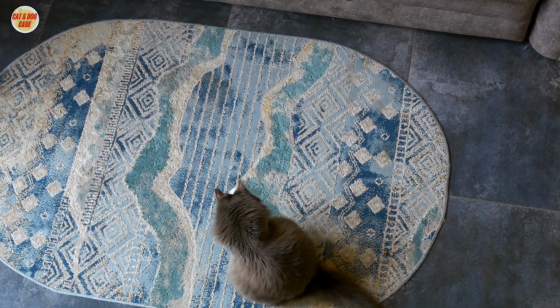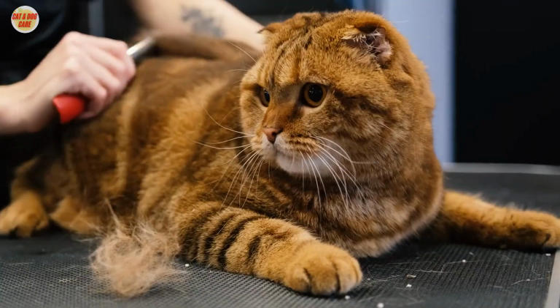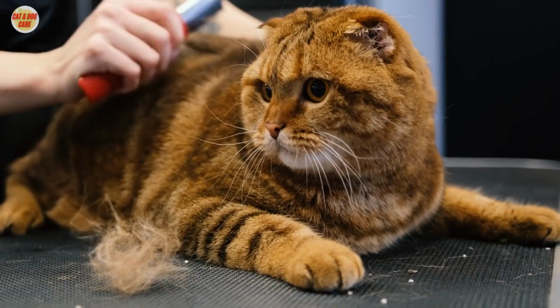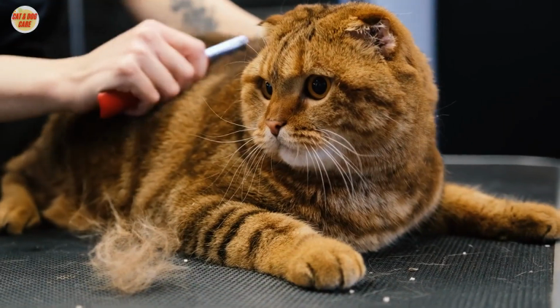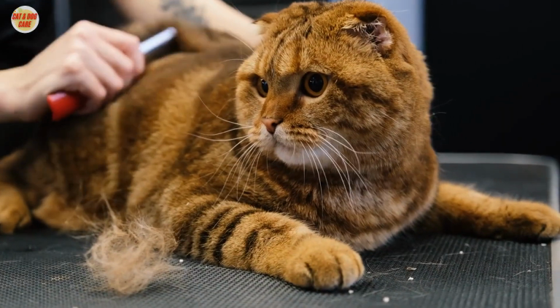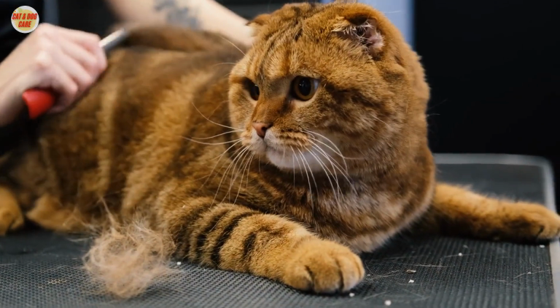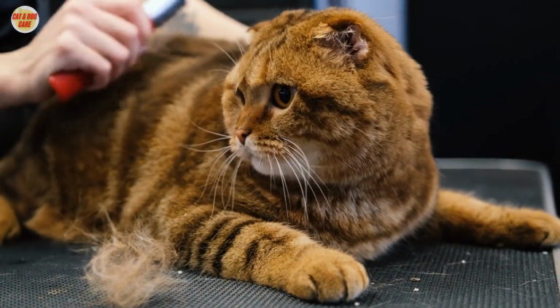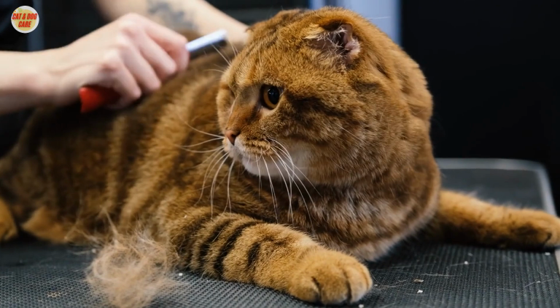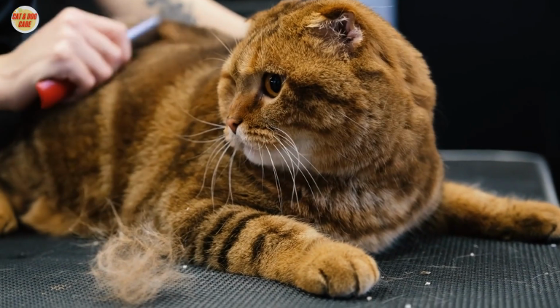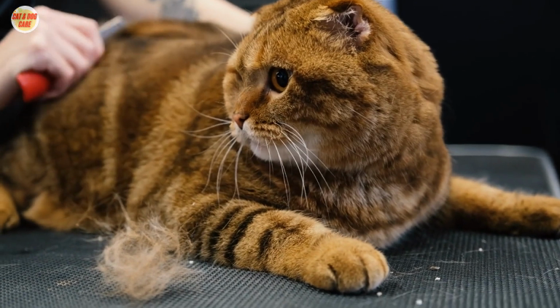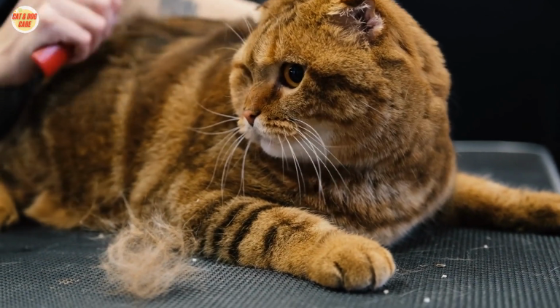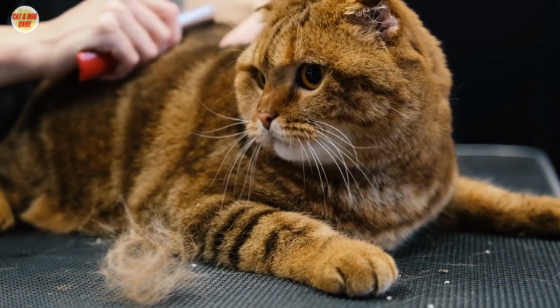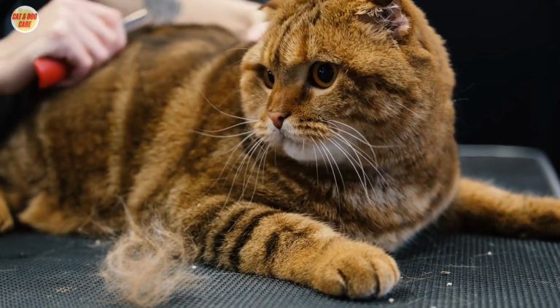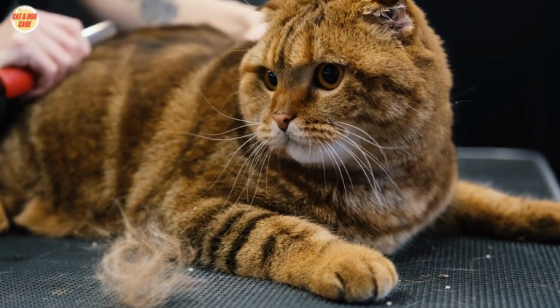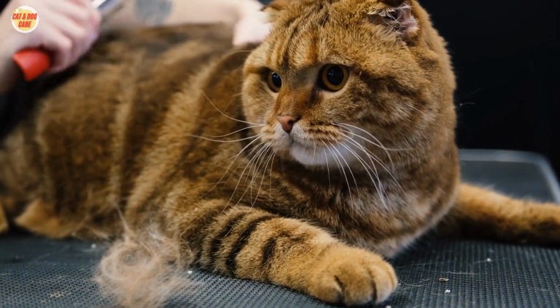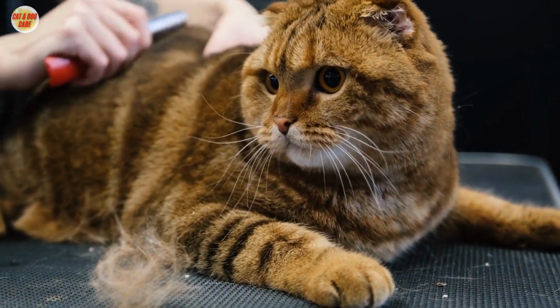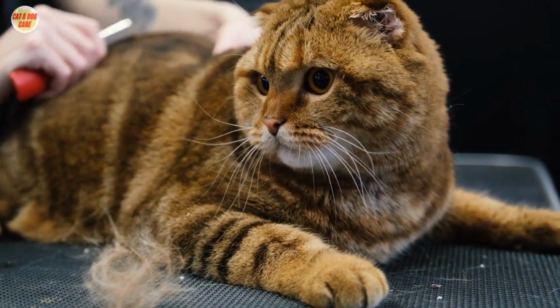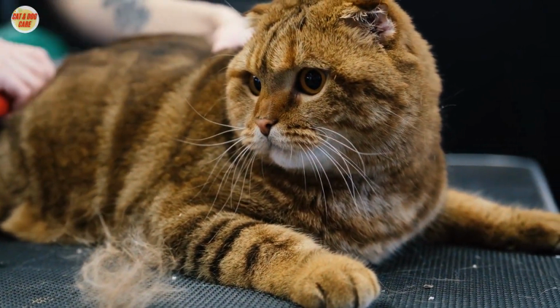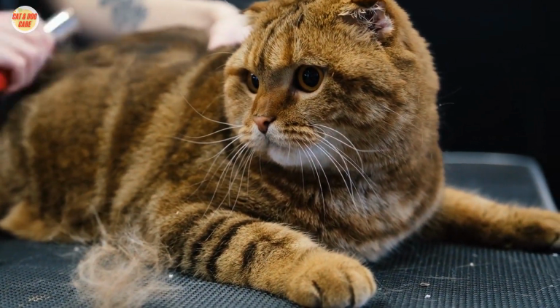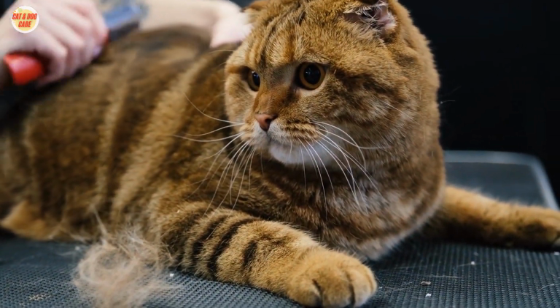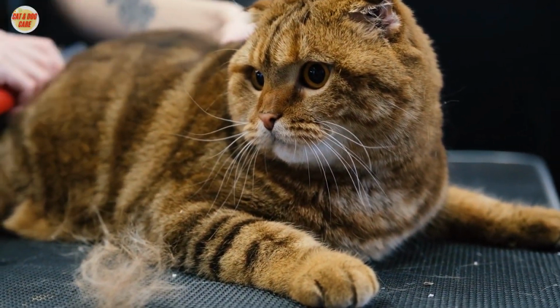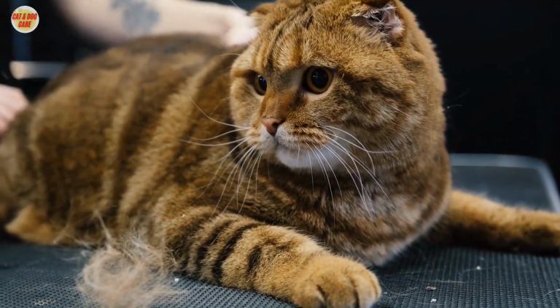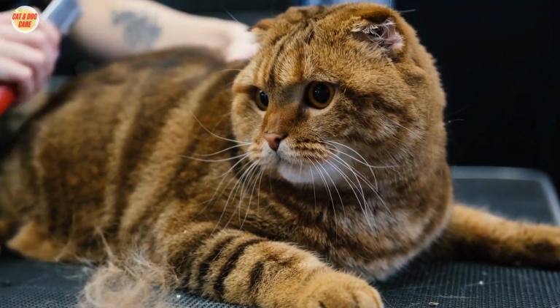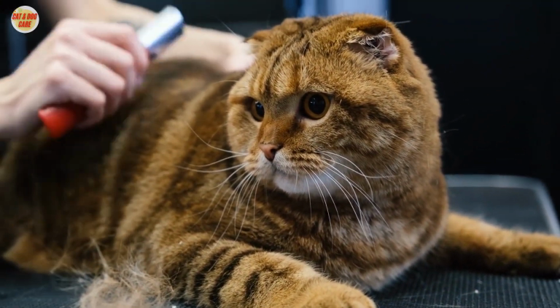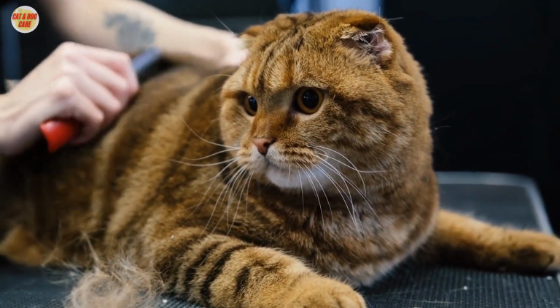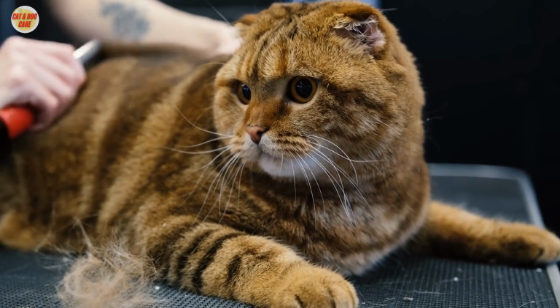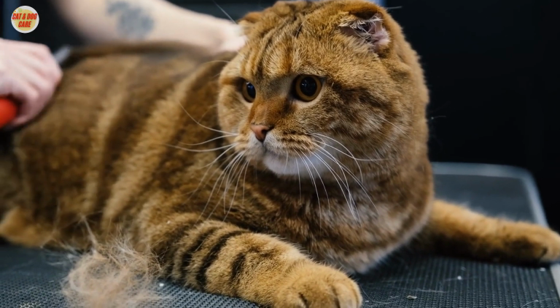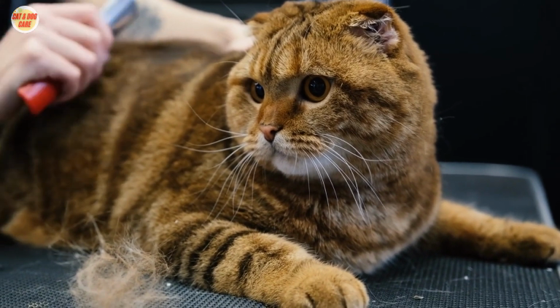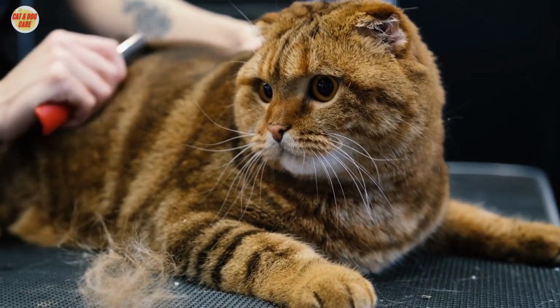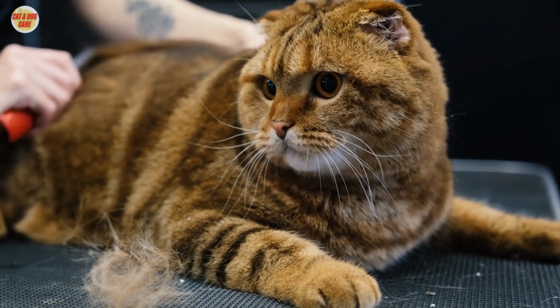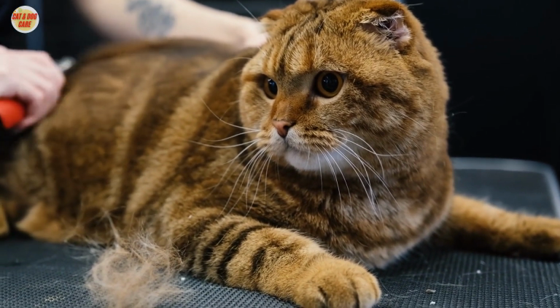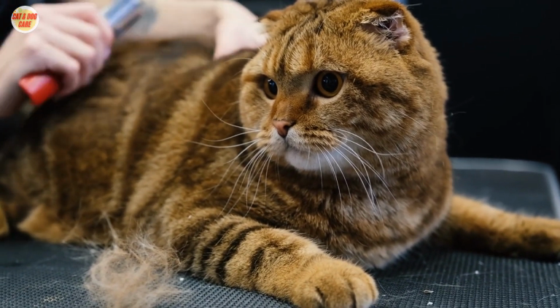We'll answer the key questions: how to brush a cat, how to brush your cat, and how to brush cat hair. Let's dive right in.